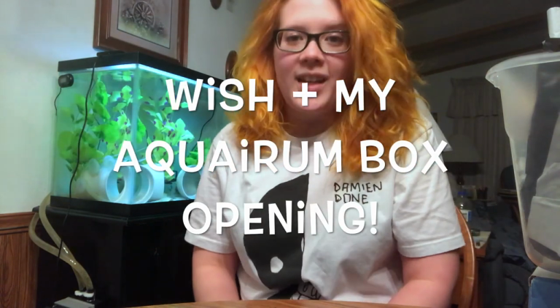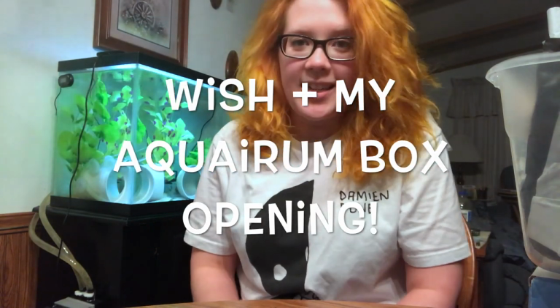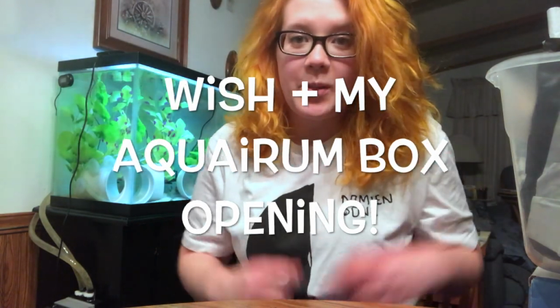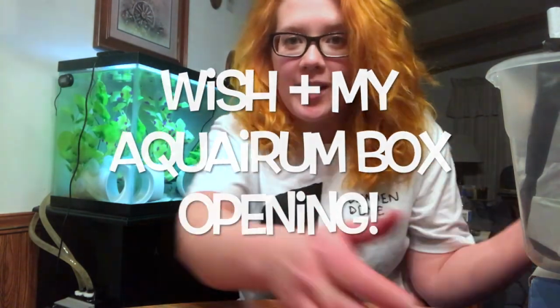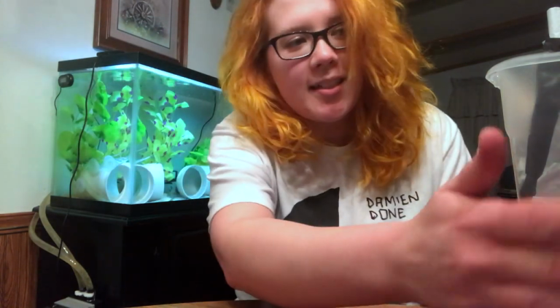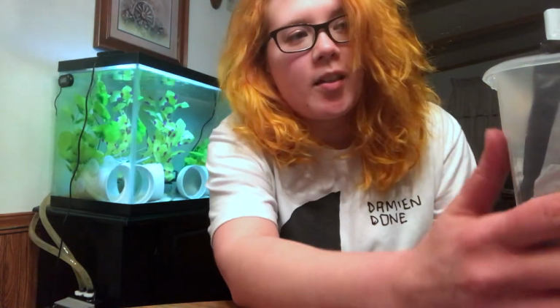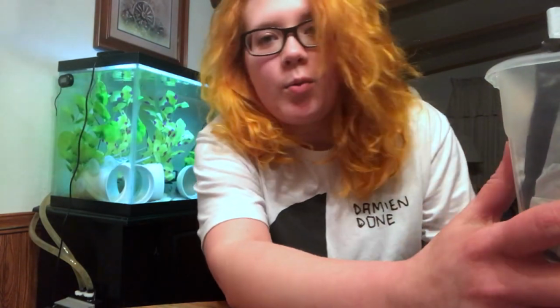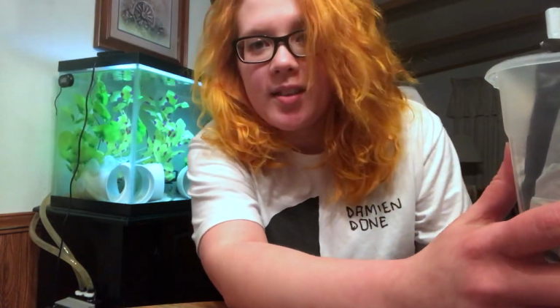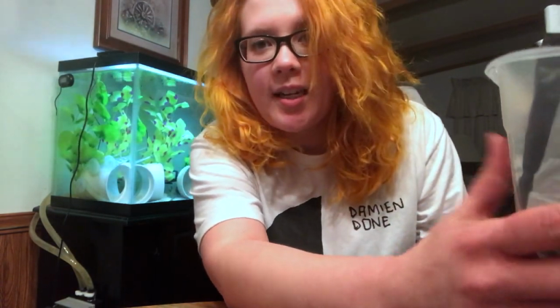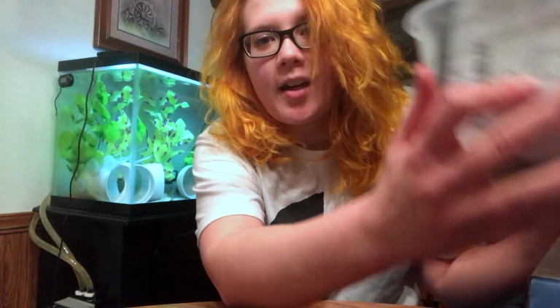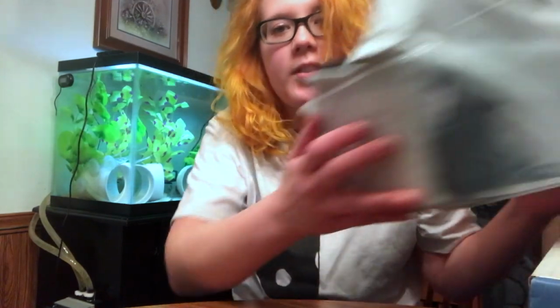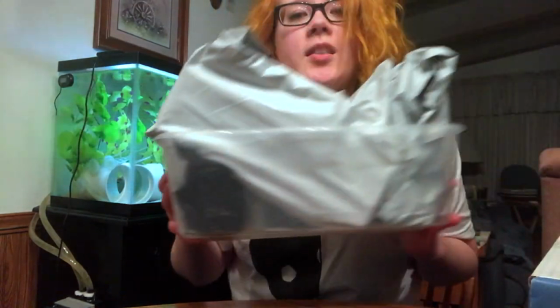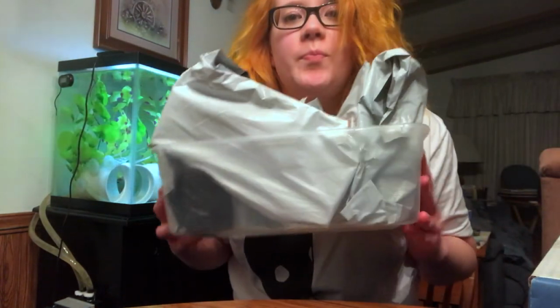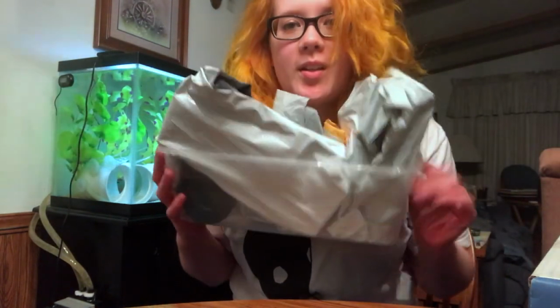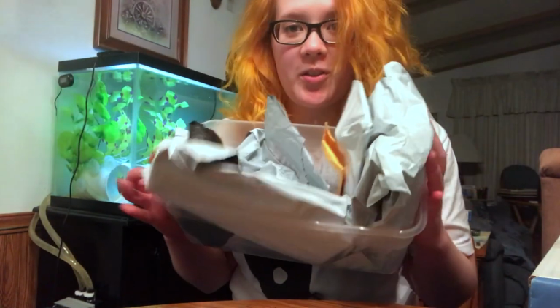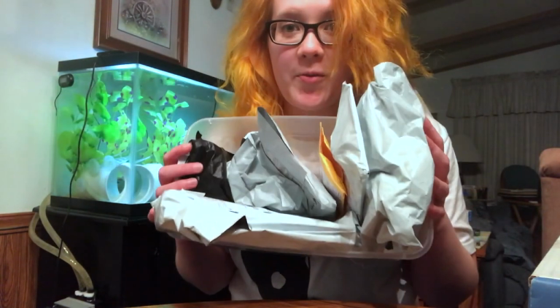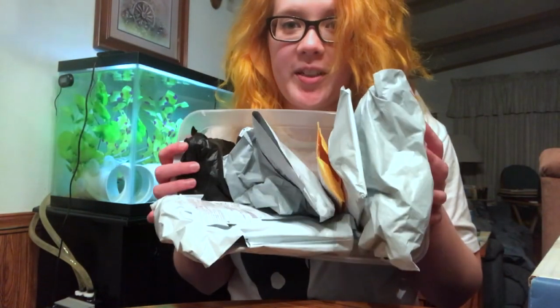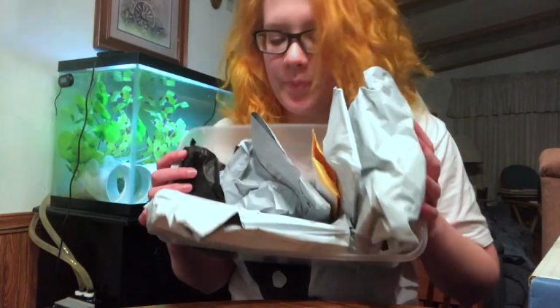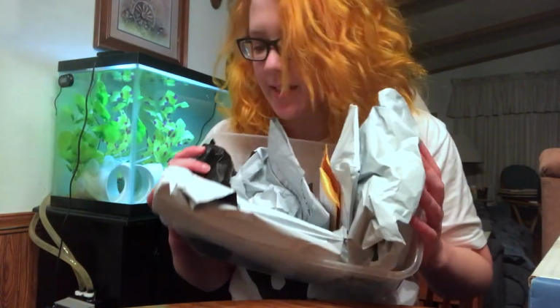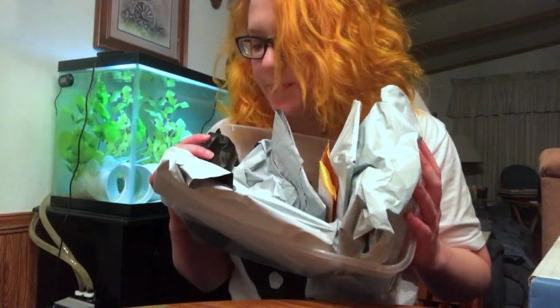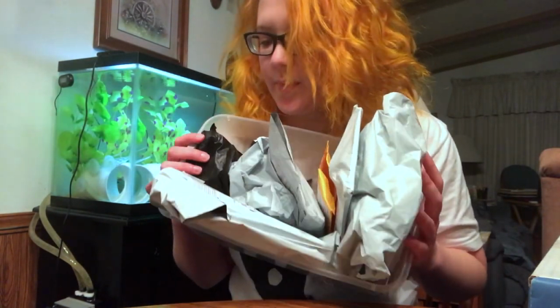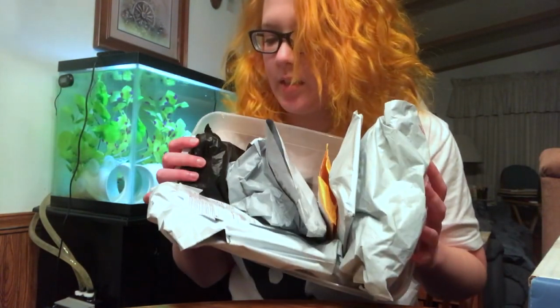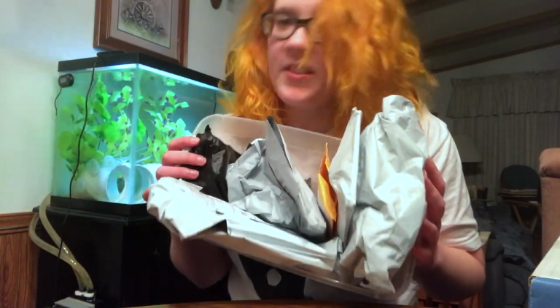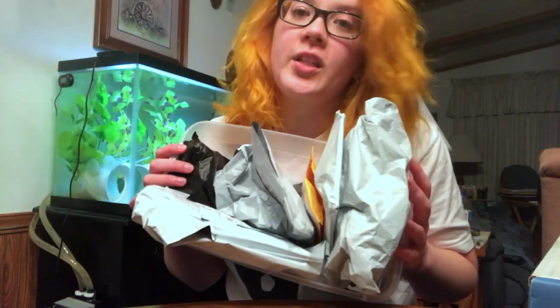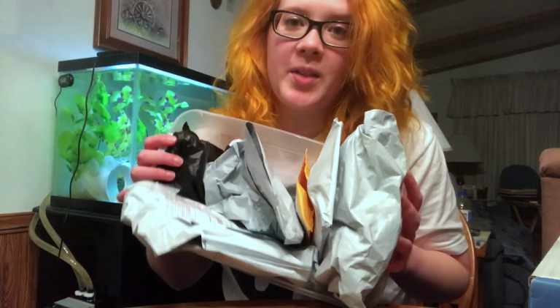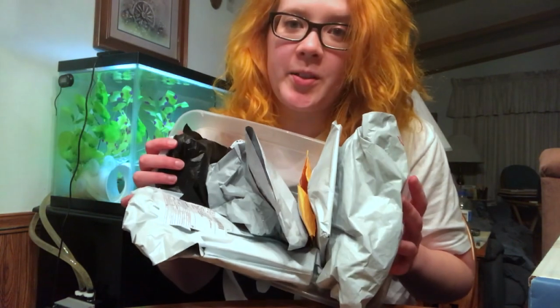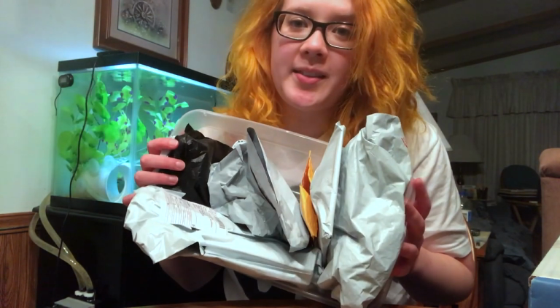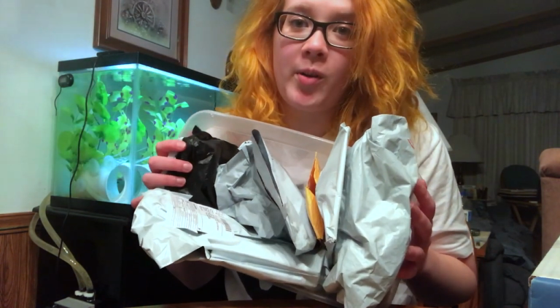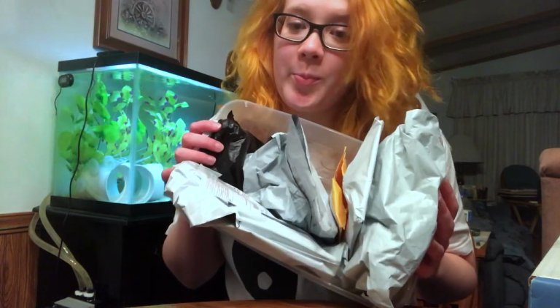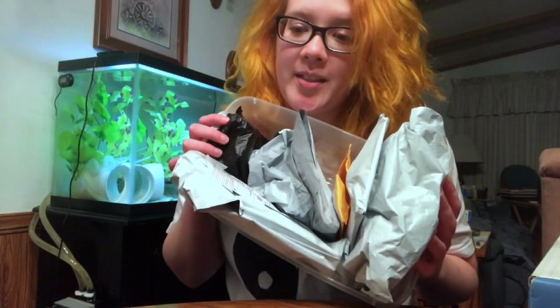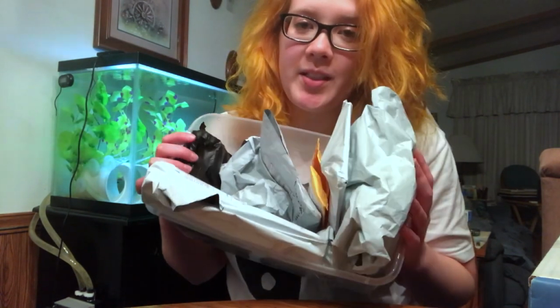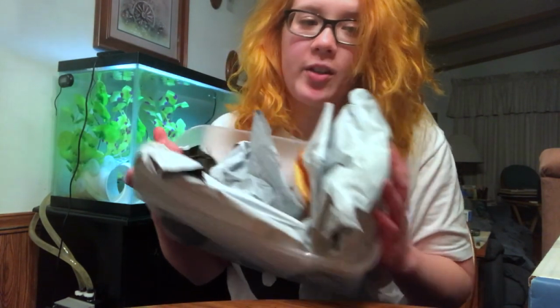Hey guys, it's been a while, hasn't it? Today I've got a bunch of stuff from Wish — that's fish and reptile supplies — that we're going to open and see if it's any good.